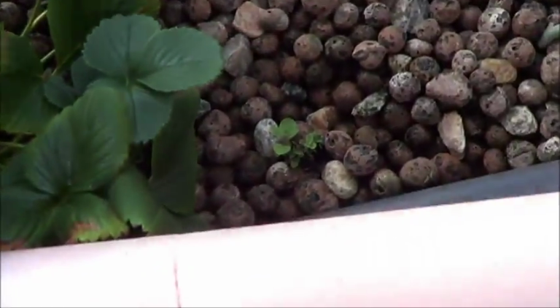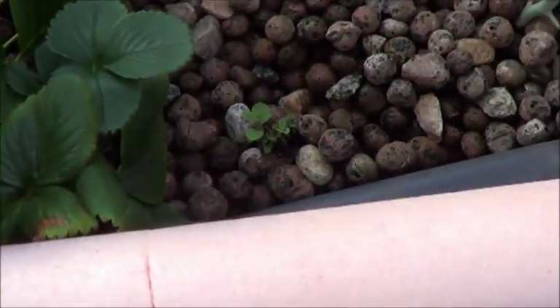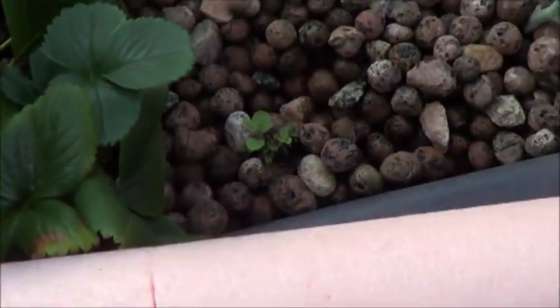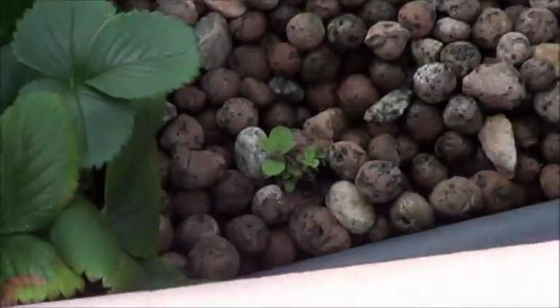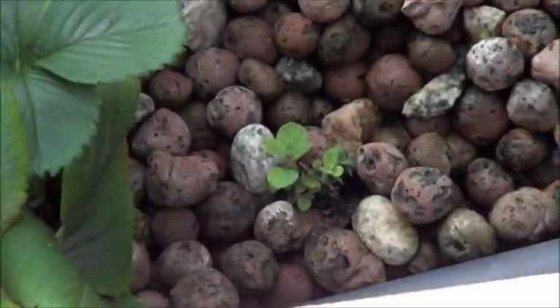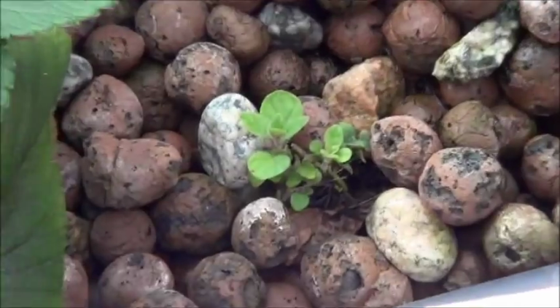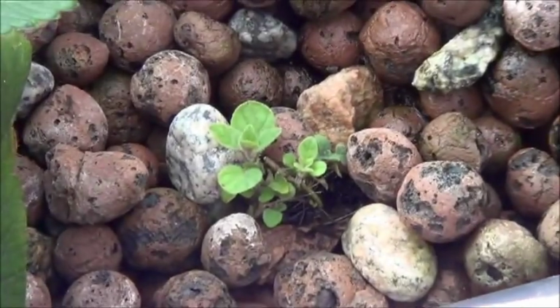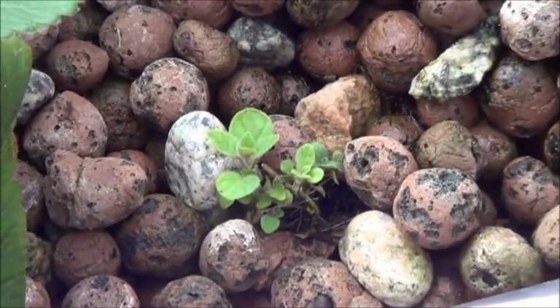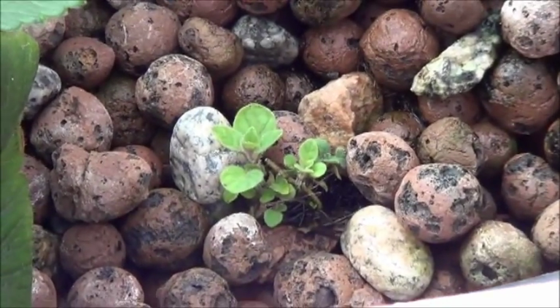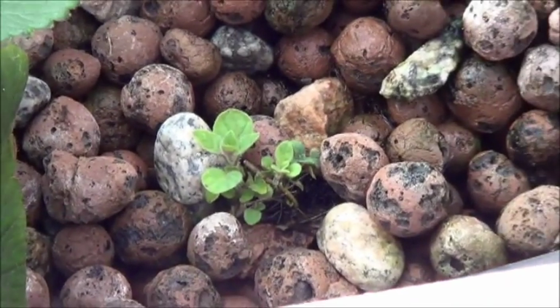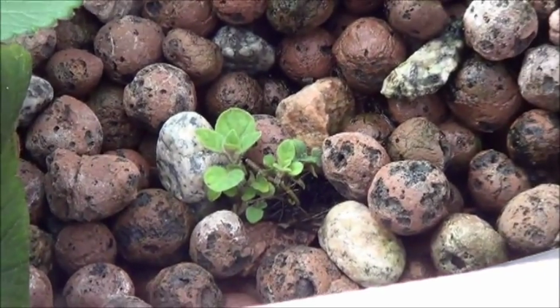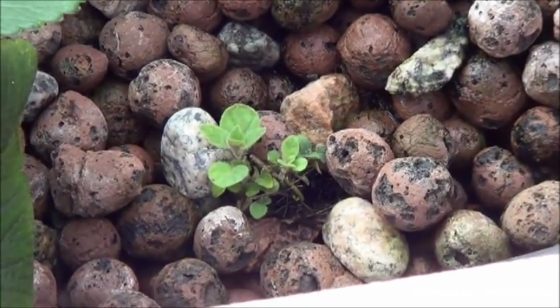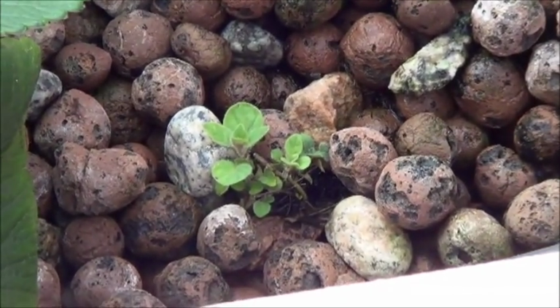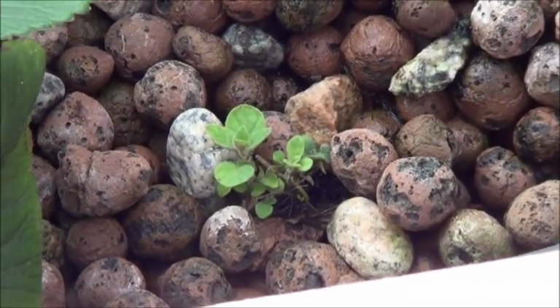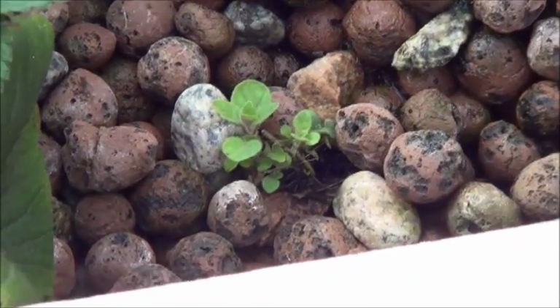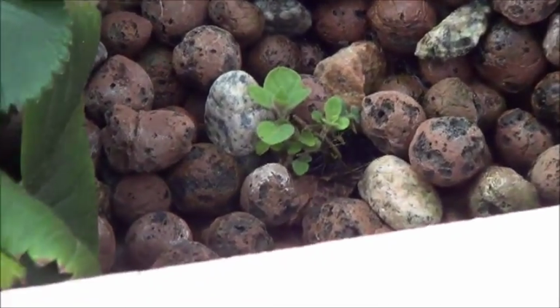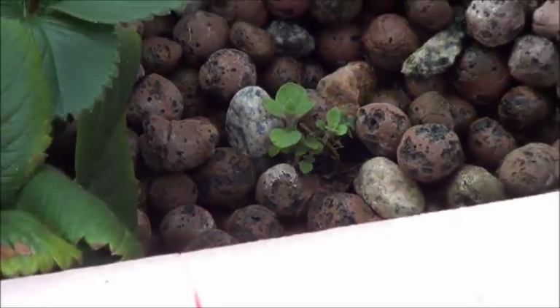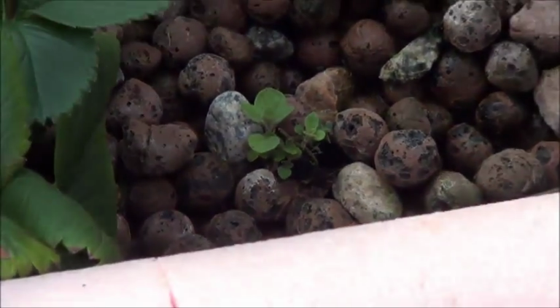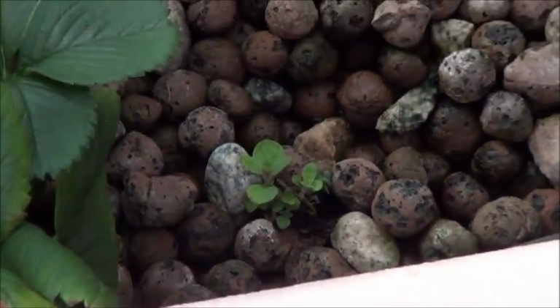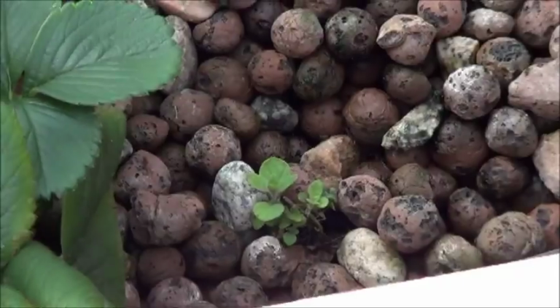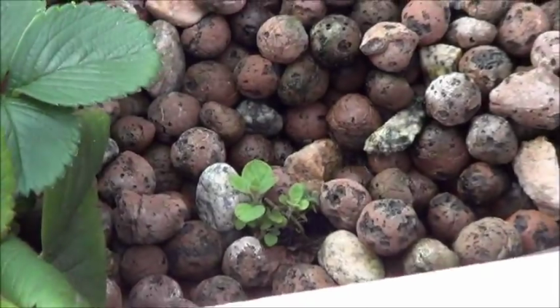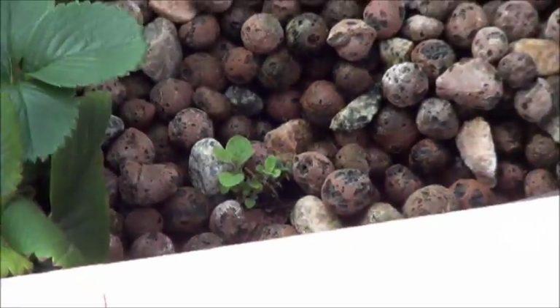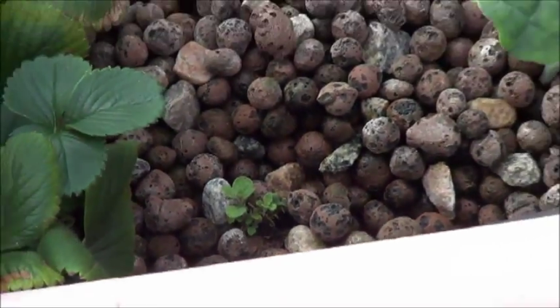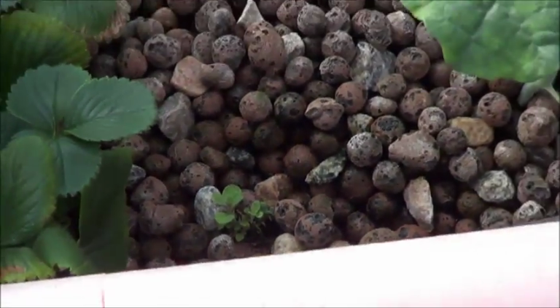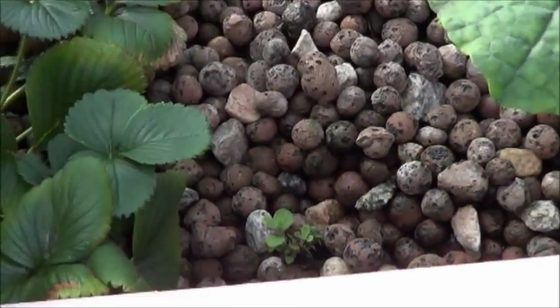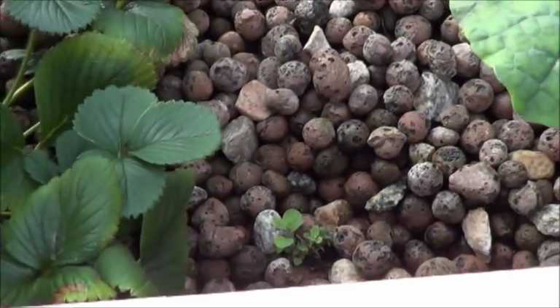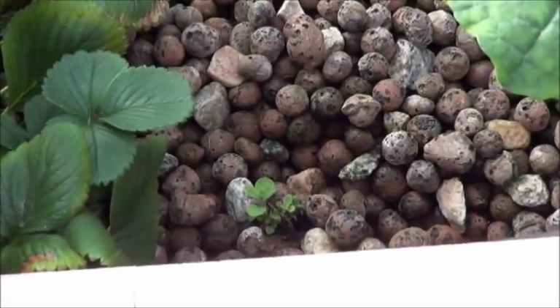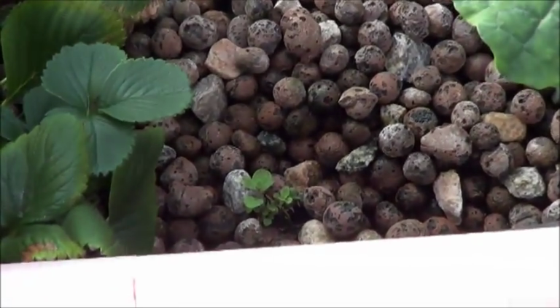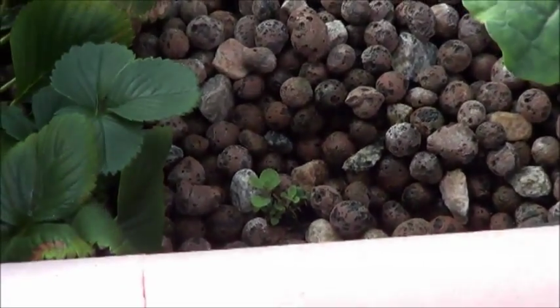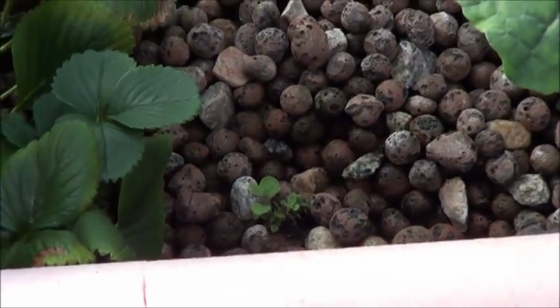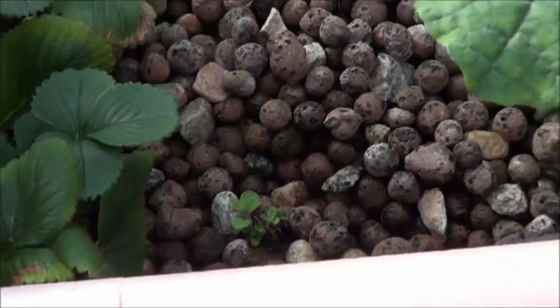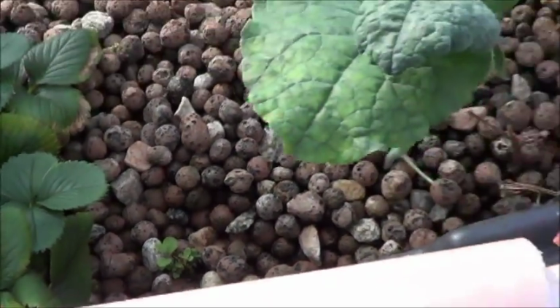Down here, looking all dwarfed beside it, I've got a little Greek oregano cutting. Love the oregano, especially in the aquaponics — the flavor in that is just insane. I love it.